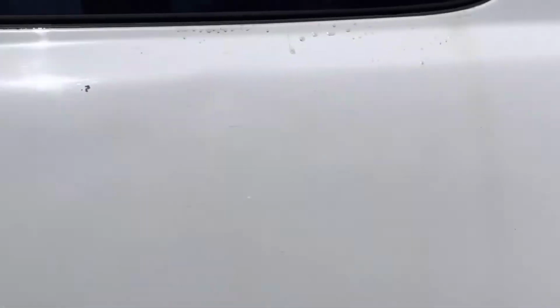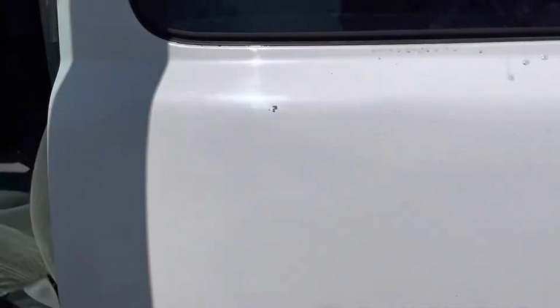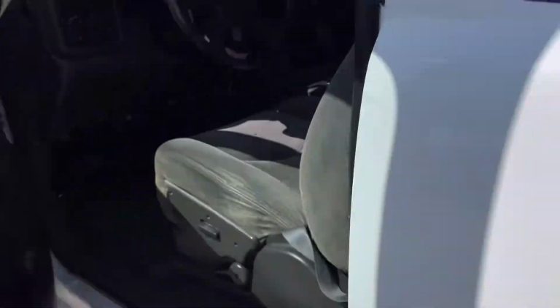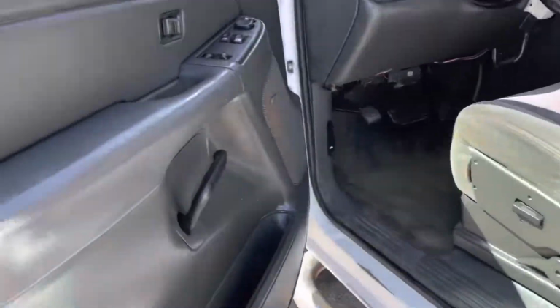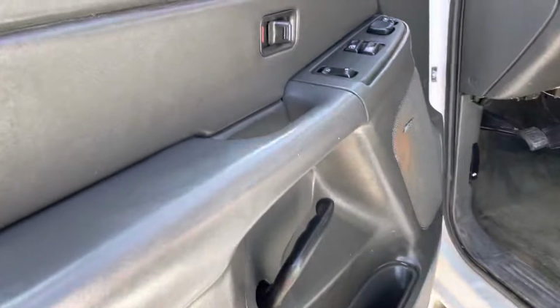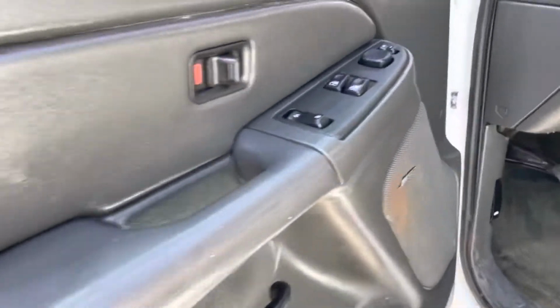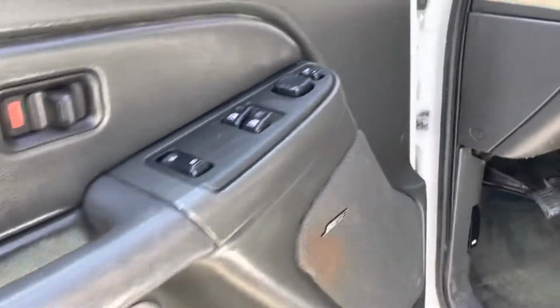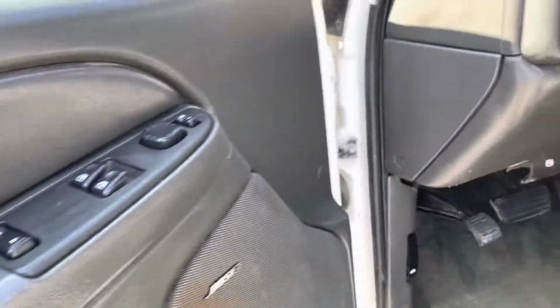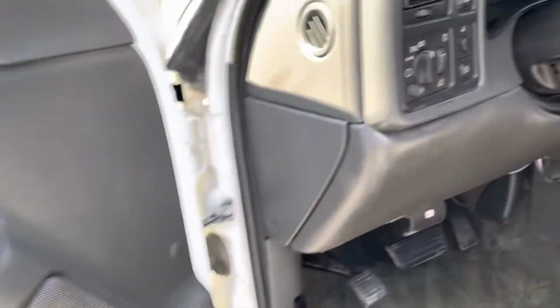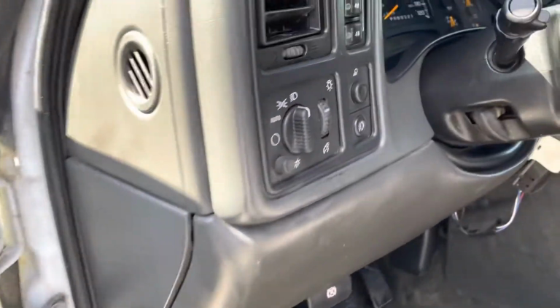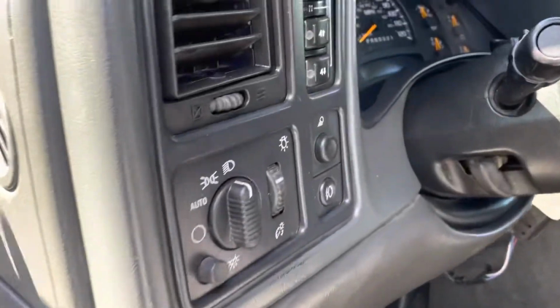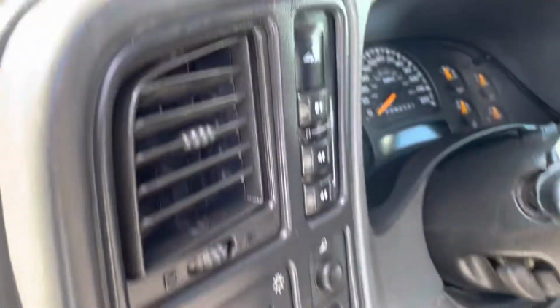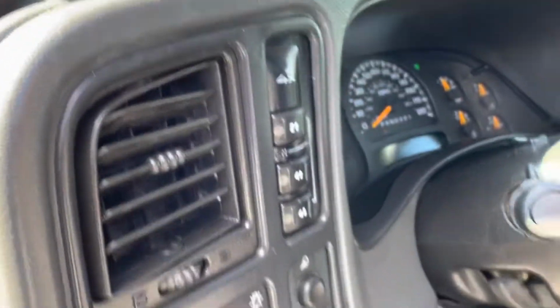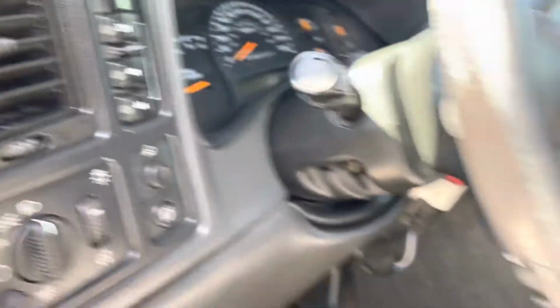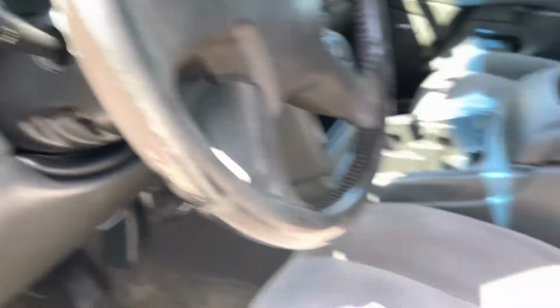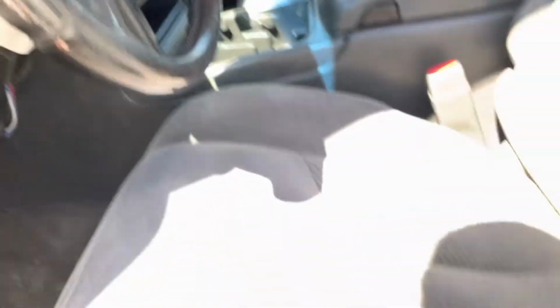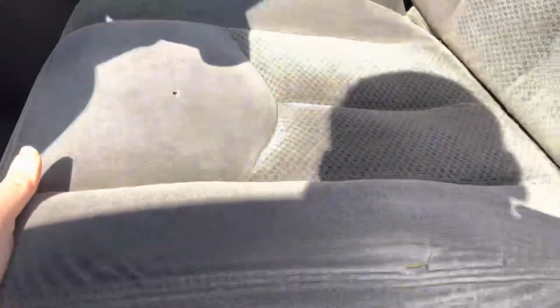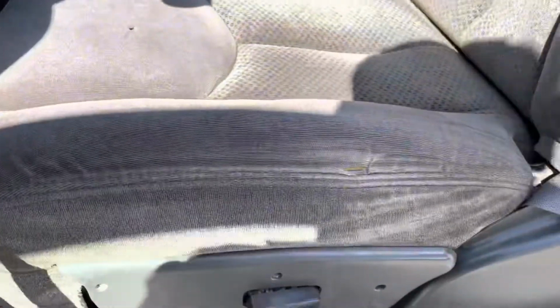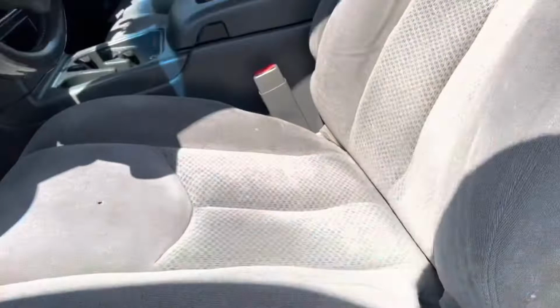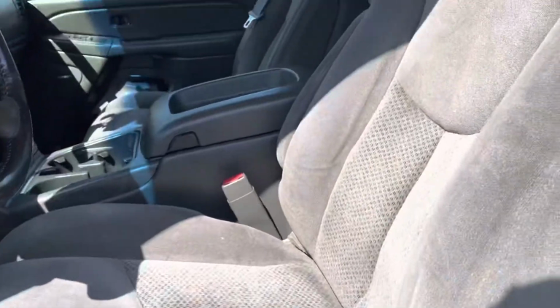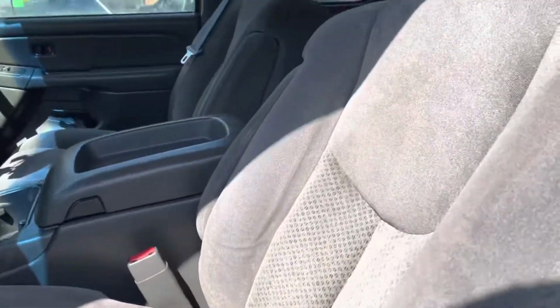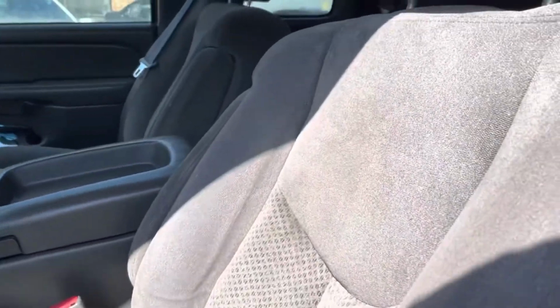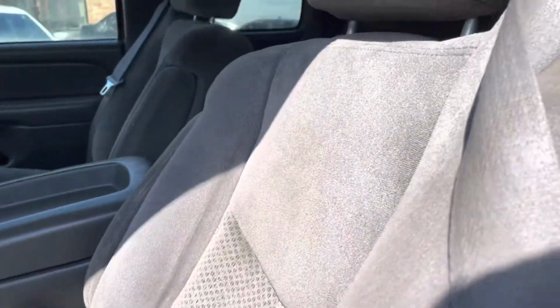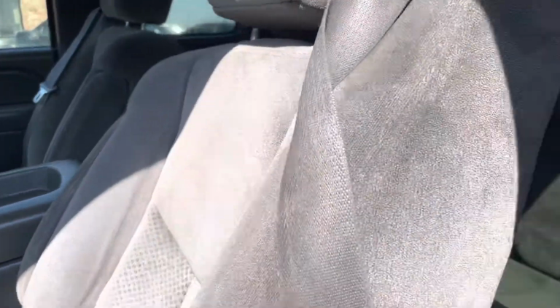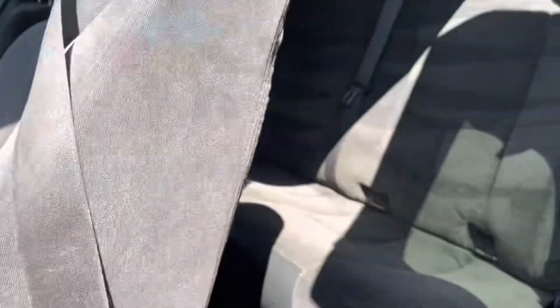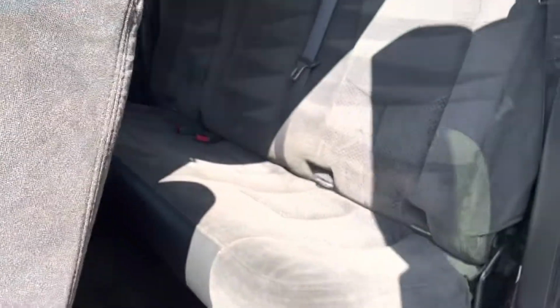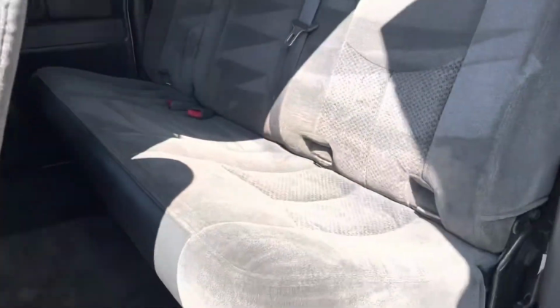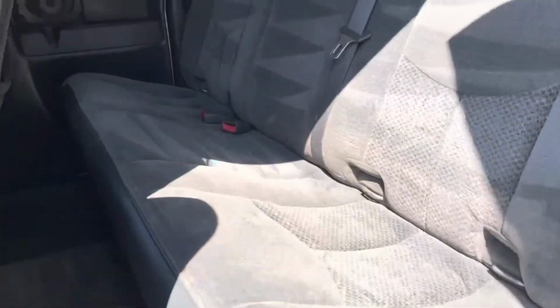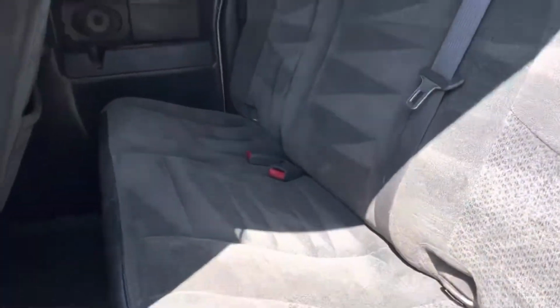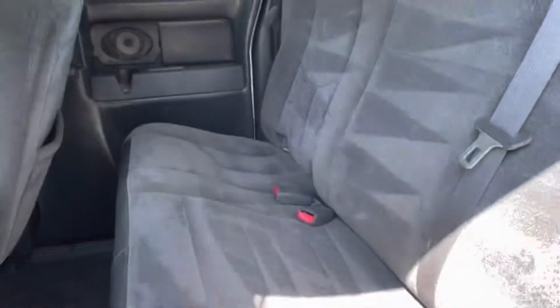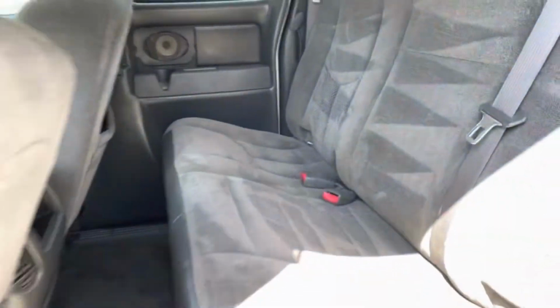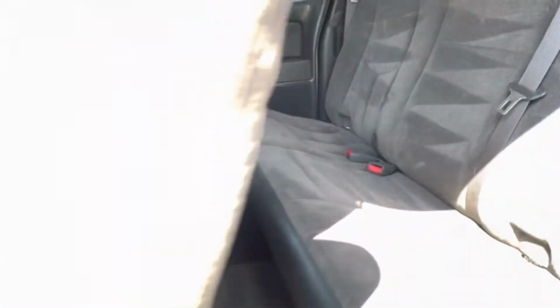Take a look inside: power windows, locks, mirrors, shift on the fly four-wheel drive, bucket seats on this one, power seat. This gives you access to the extended cab part here. Freshly detailed.